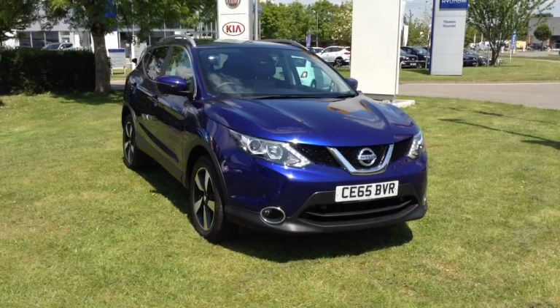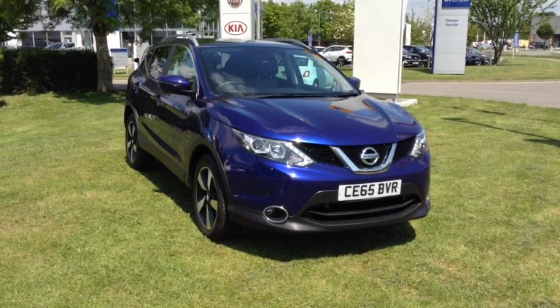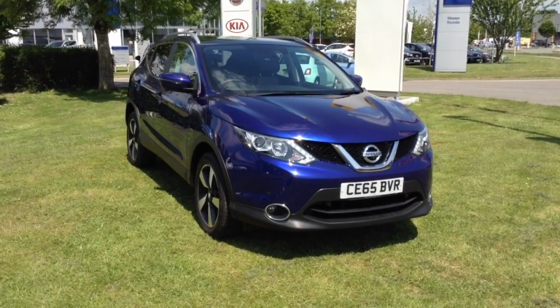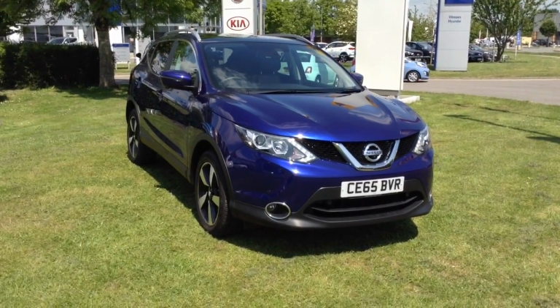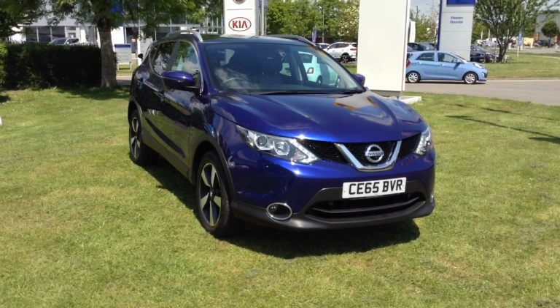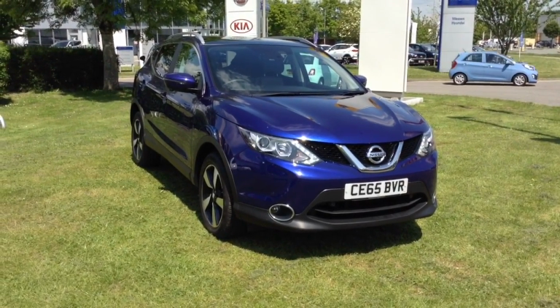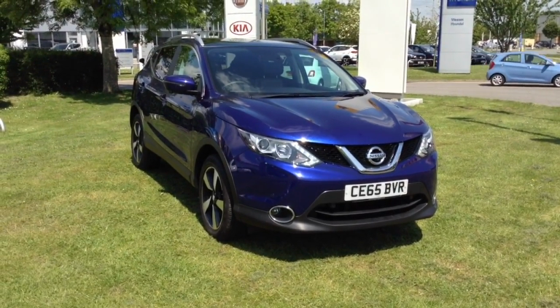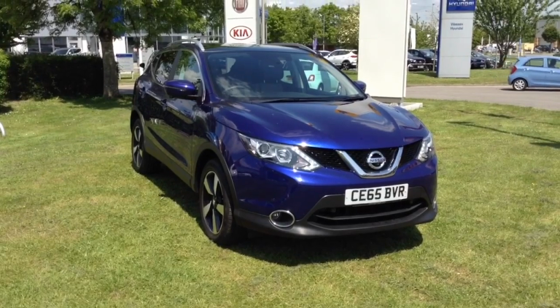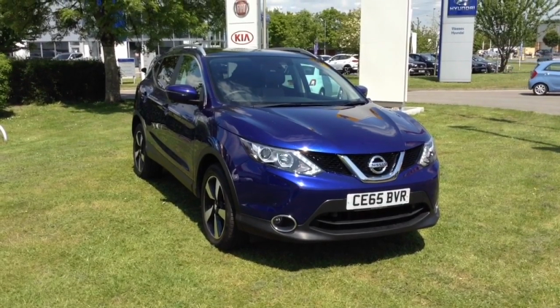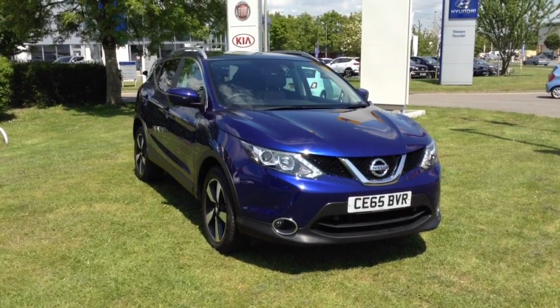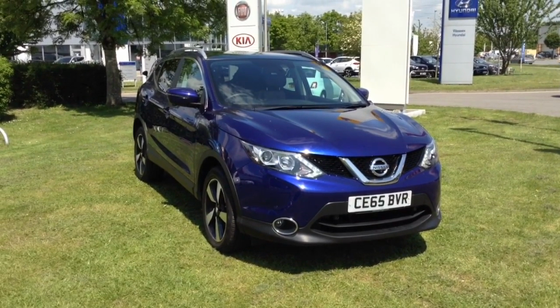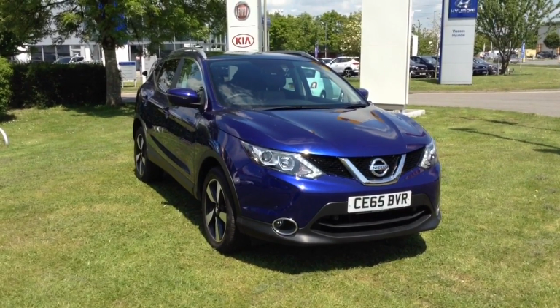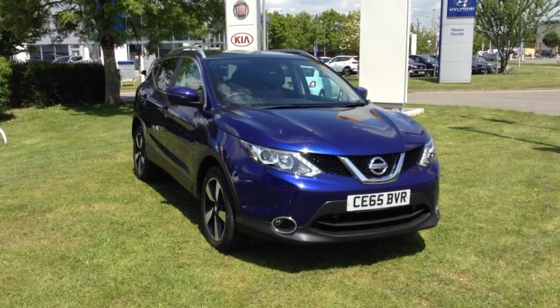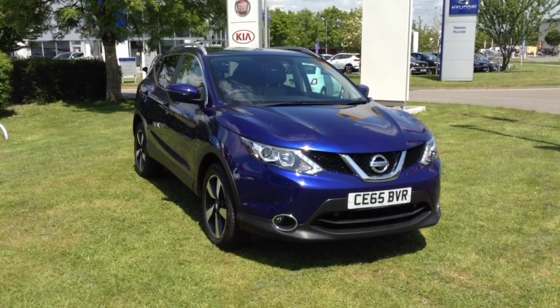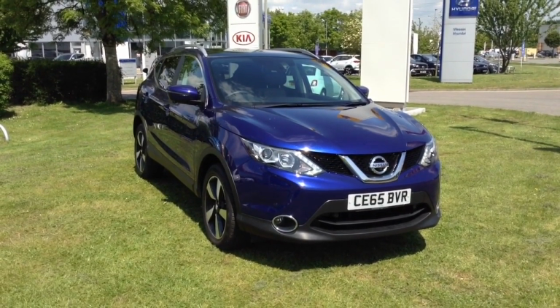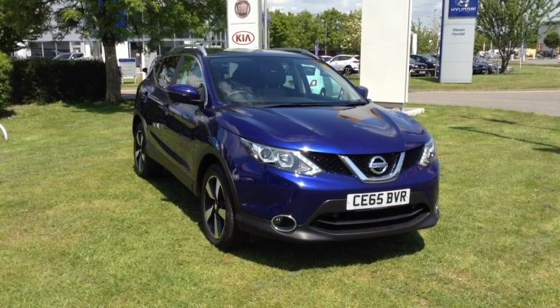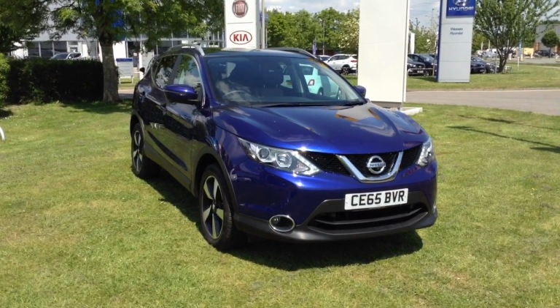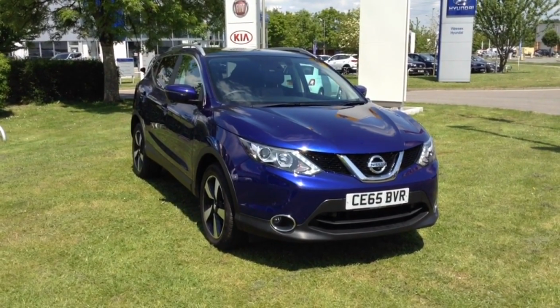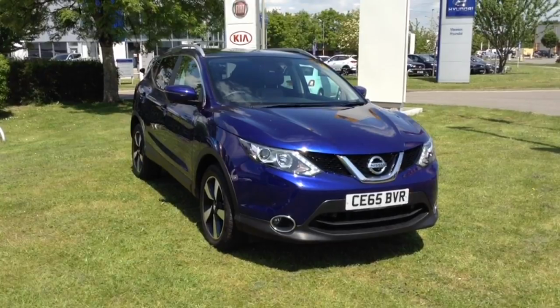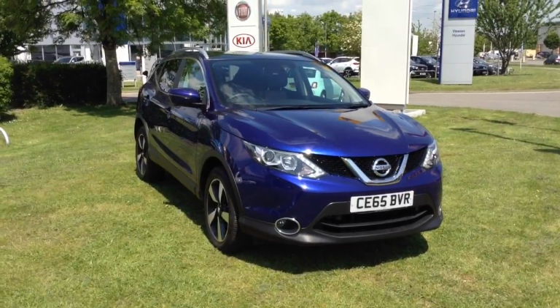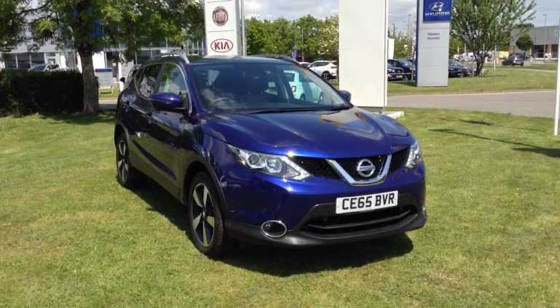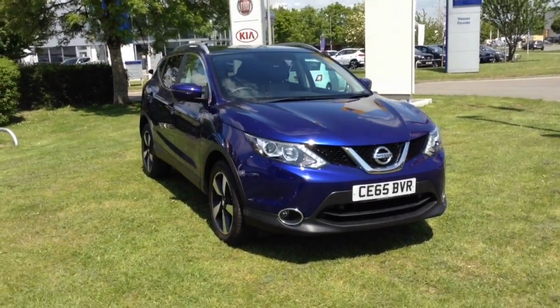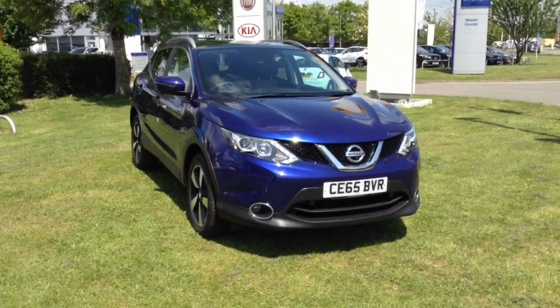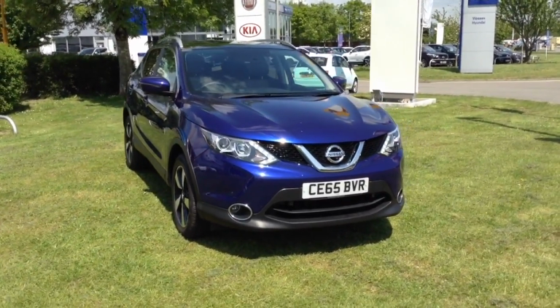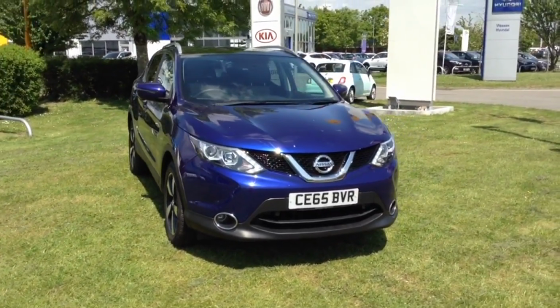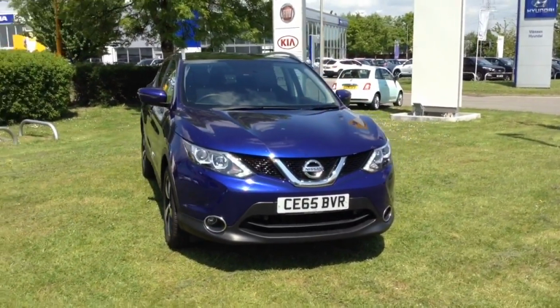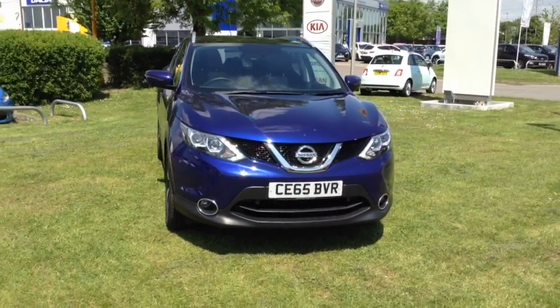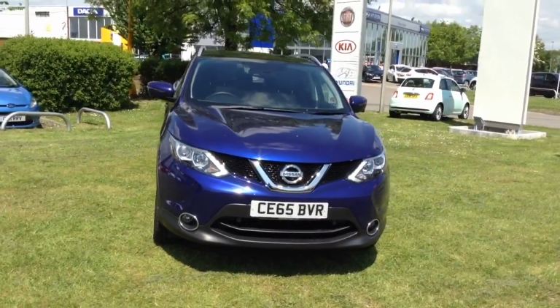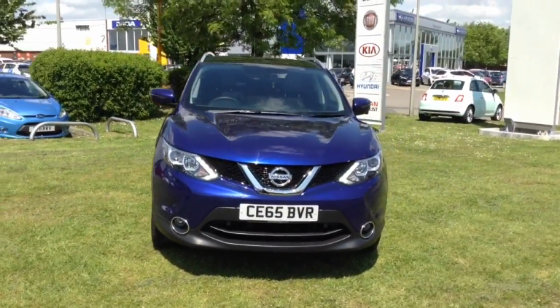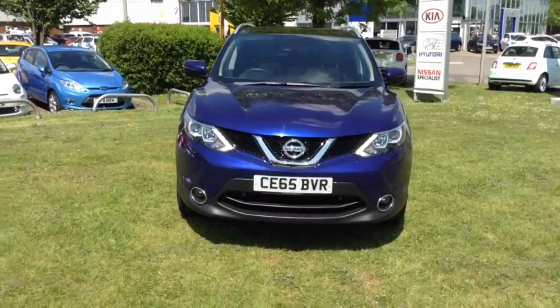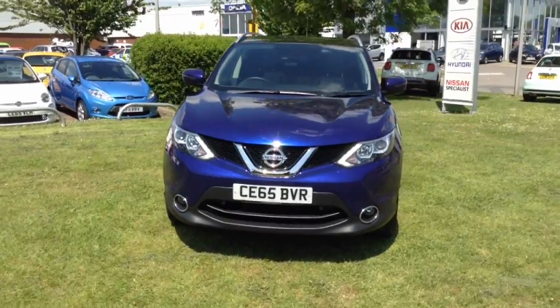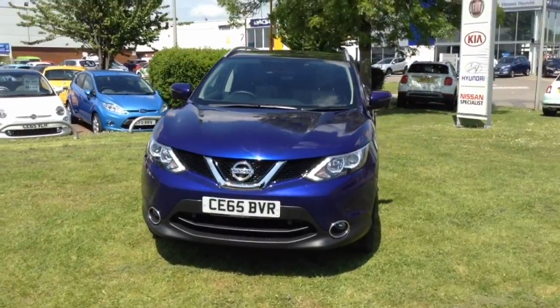Welcome to Wessex Garages in Newport. Today we have for you the Nissan Qashqai 1.5 DCI N-Tec Plus 5-door. This vehicle is in blue and it's a diesel manual. It was first registered in 2015 and has two previous owners.